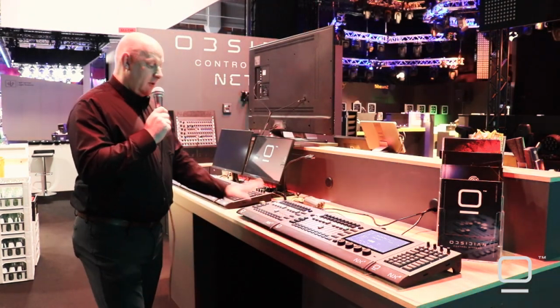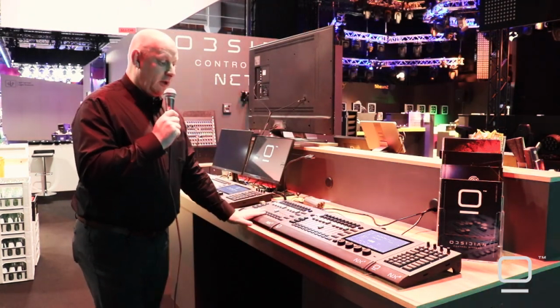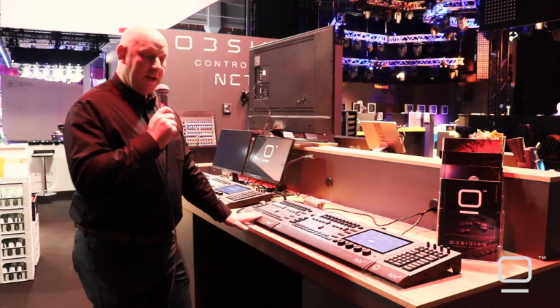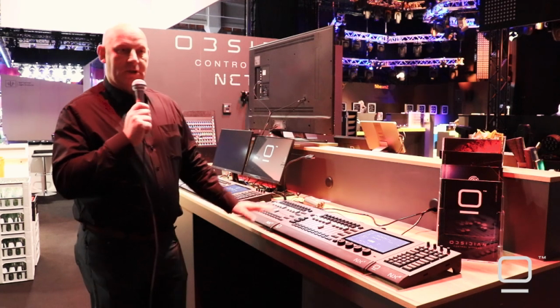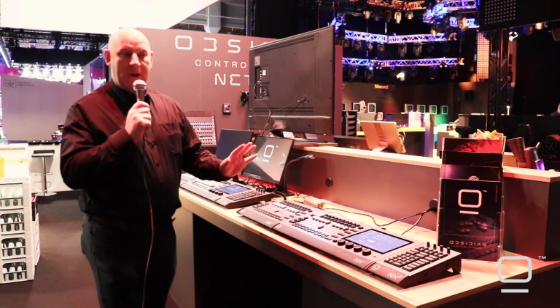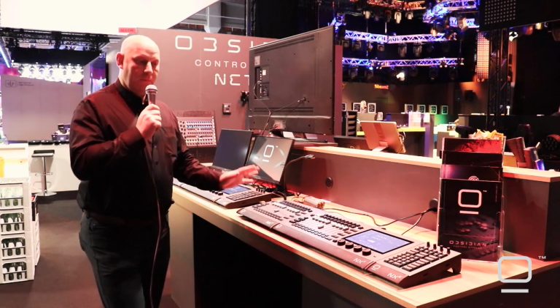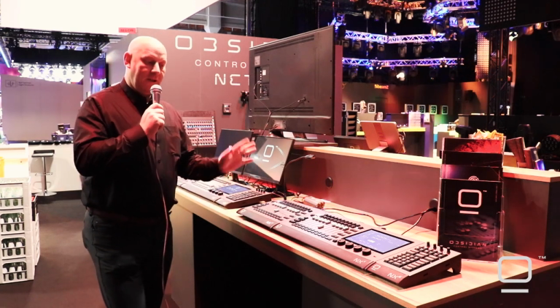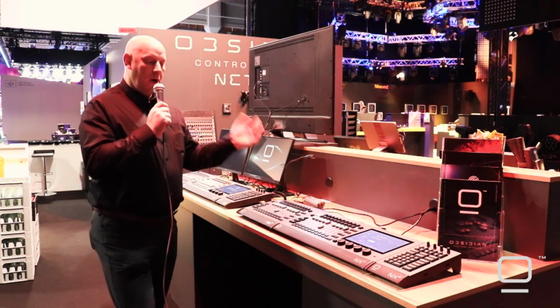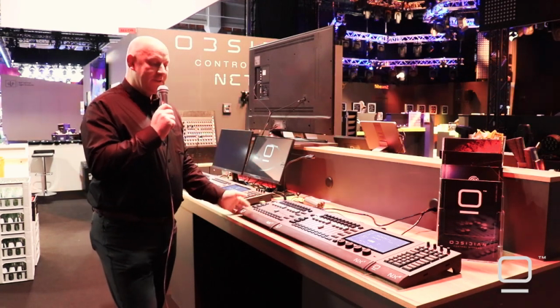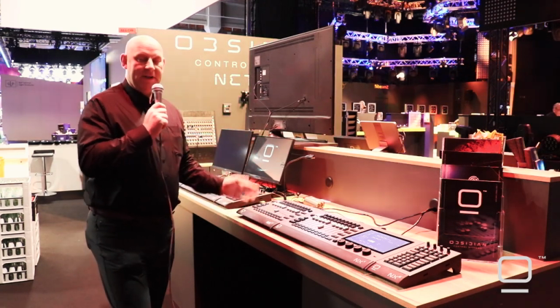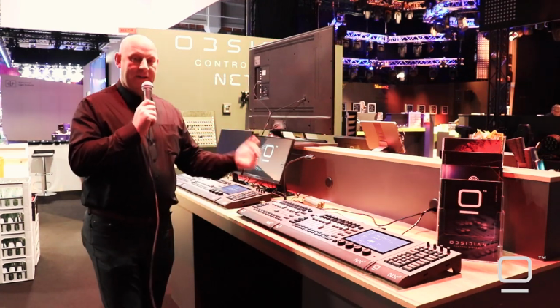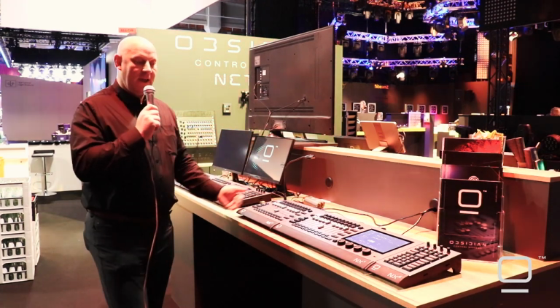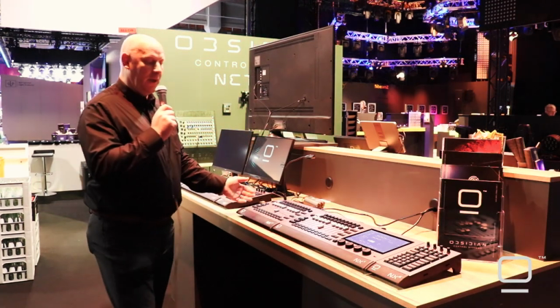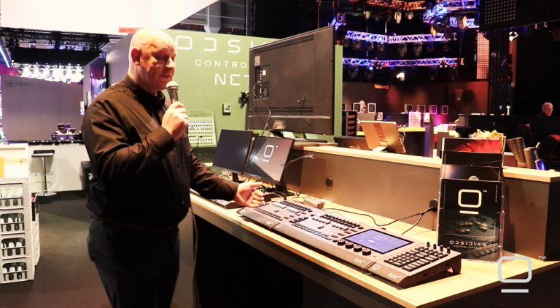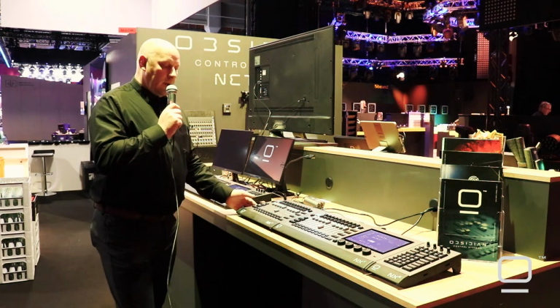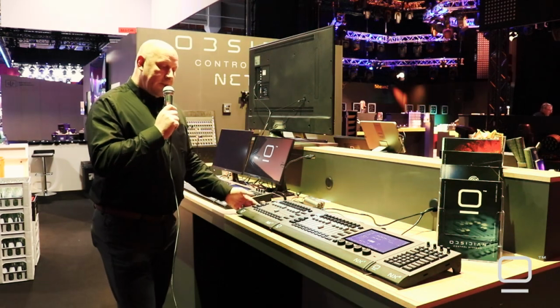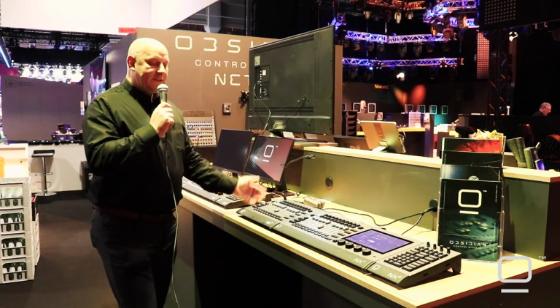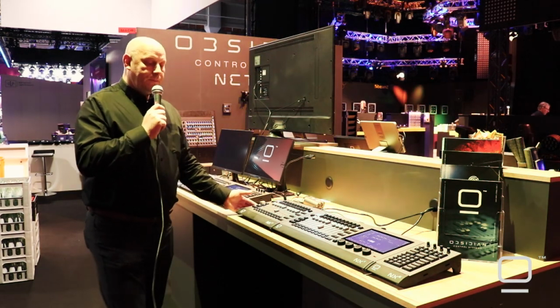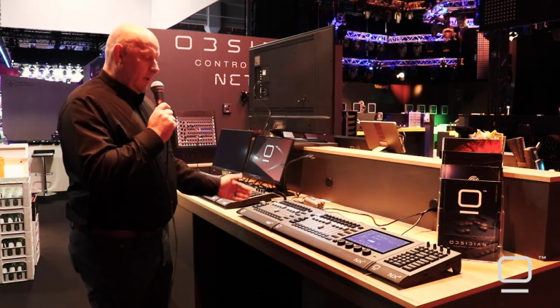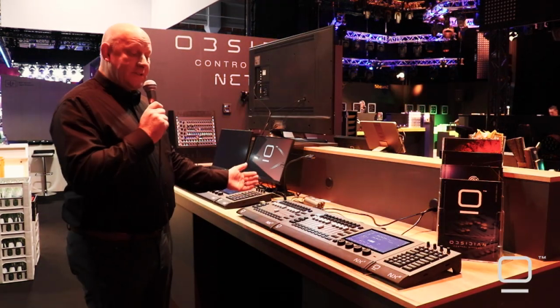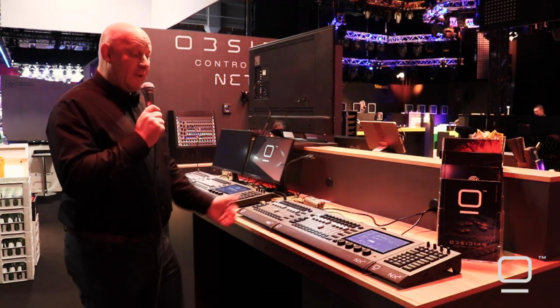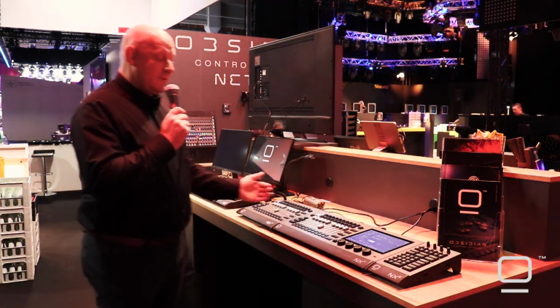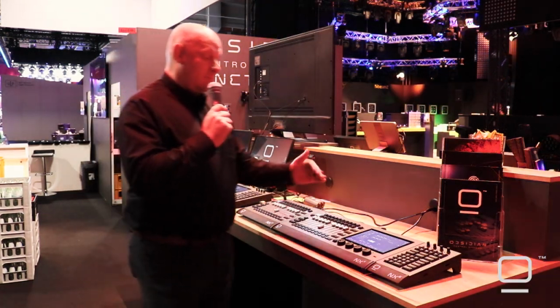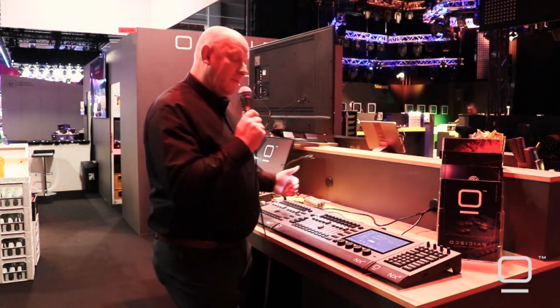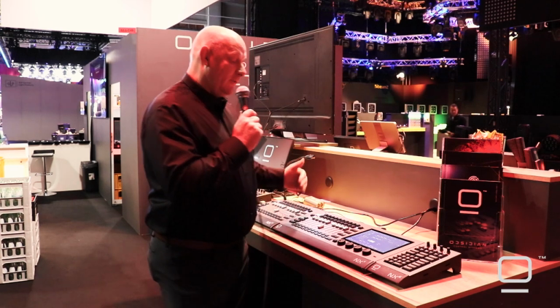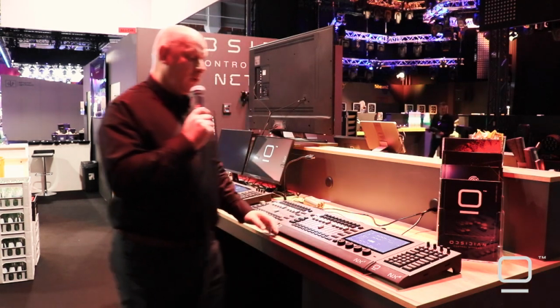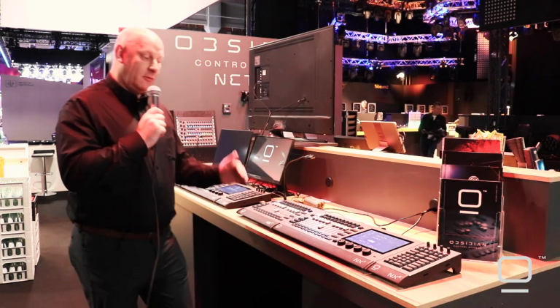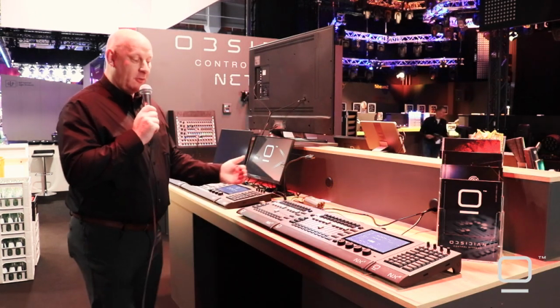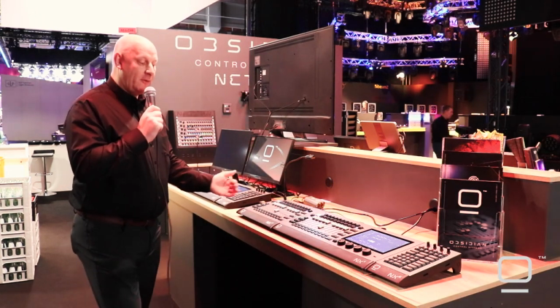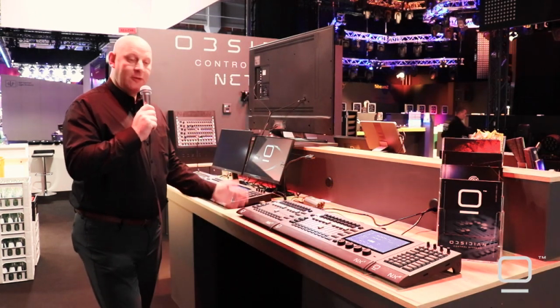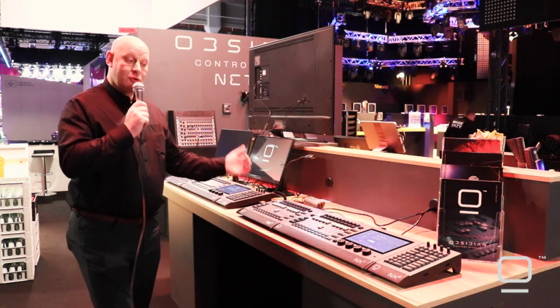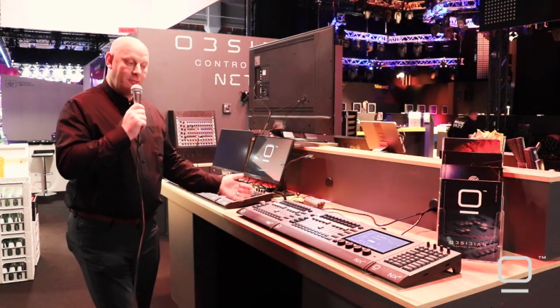The Wing is also compatible with any ONNX PC device — the NX-K, NX-1, NX-2 — and it's really a flexible system that can expand as you require, depending on how many playbacks you like and what kind of shows you operate.